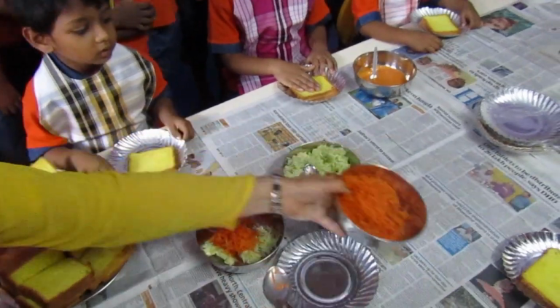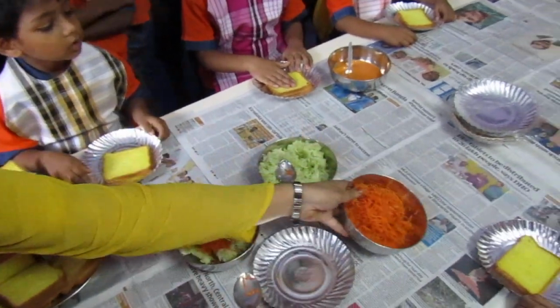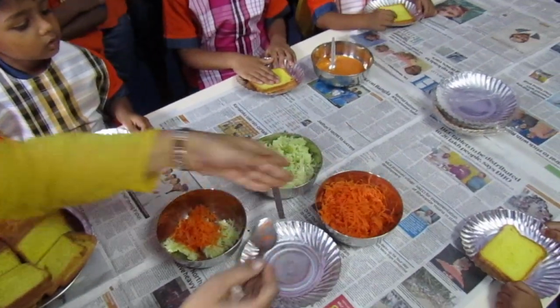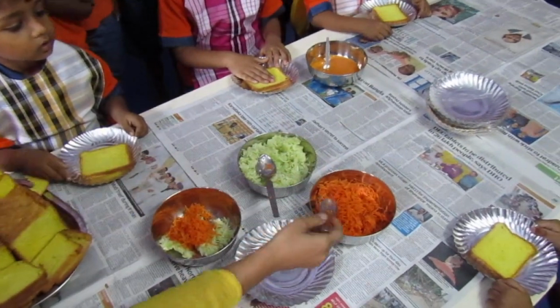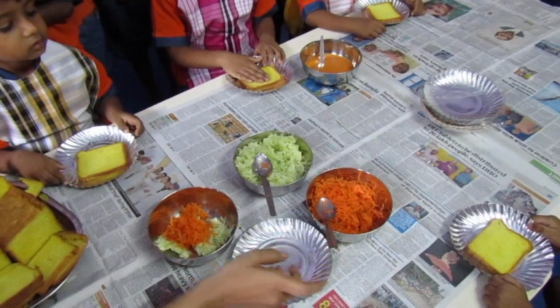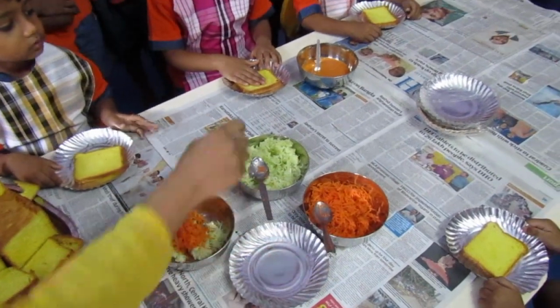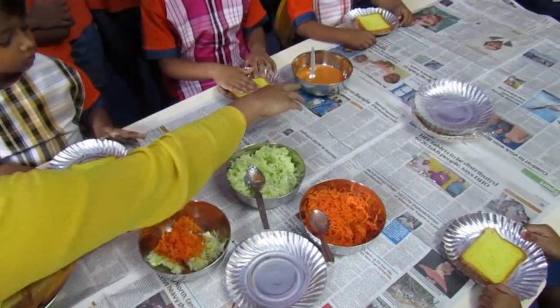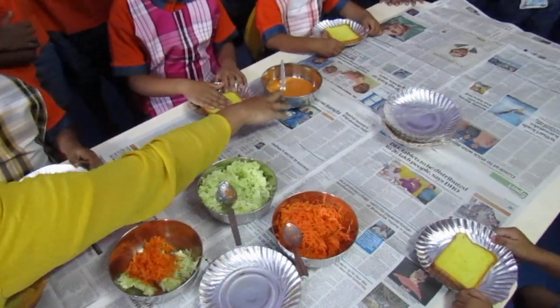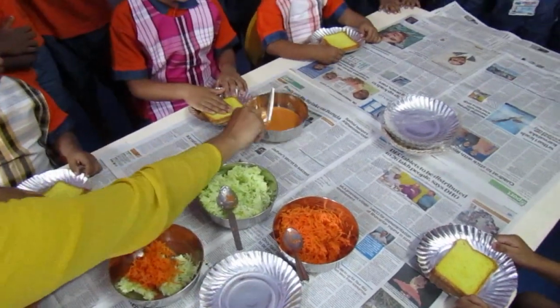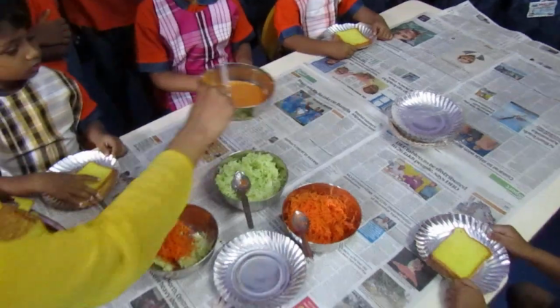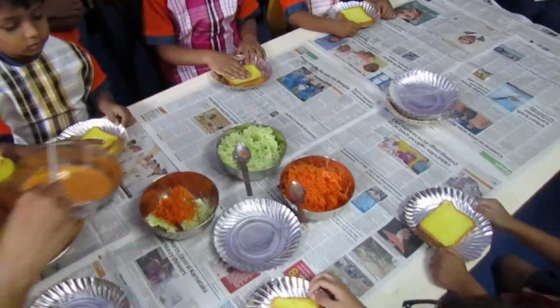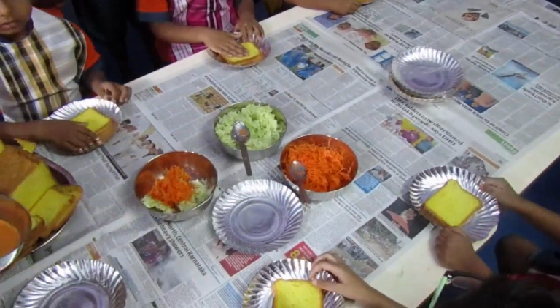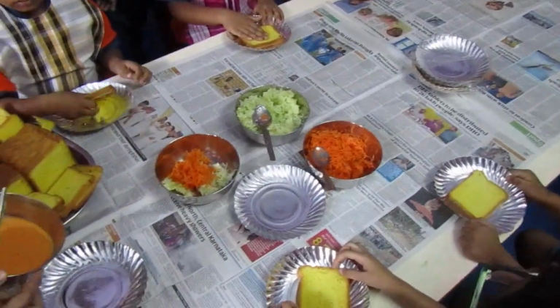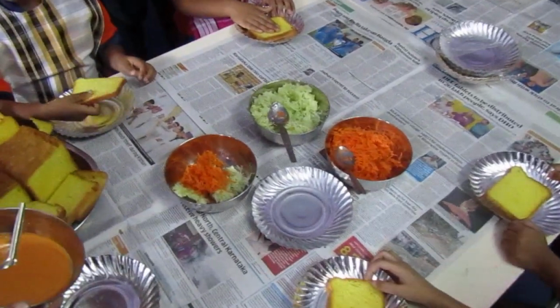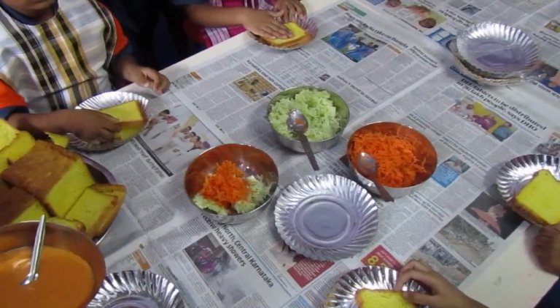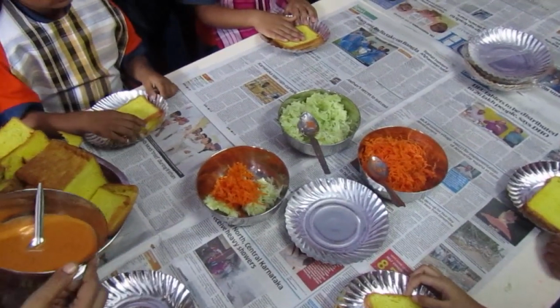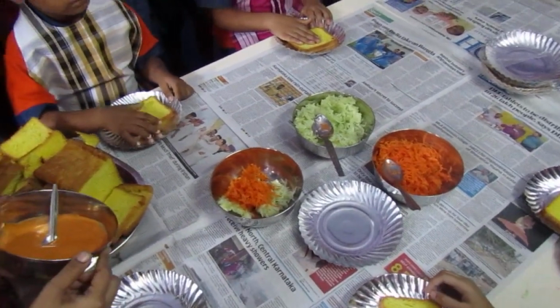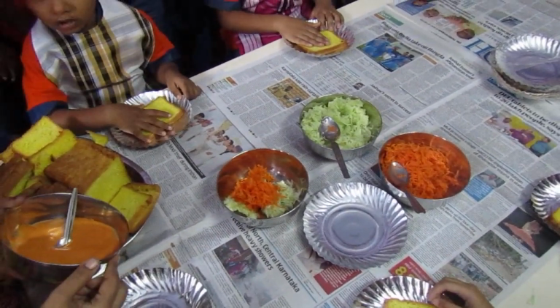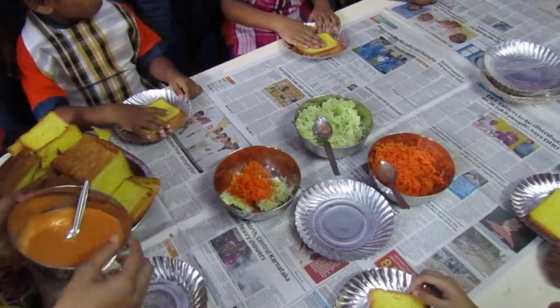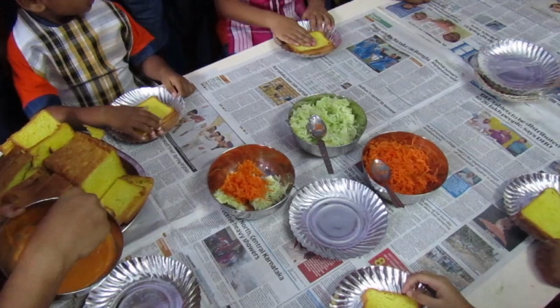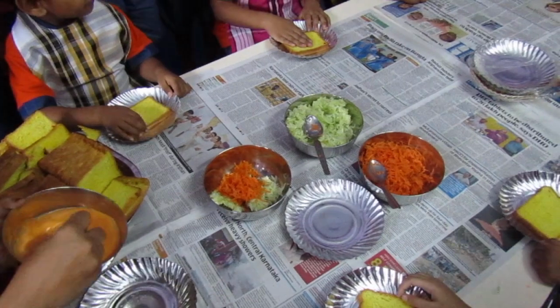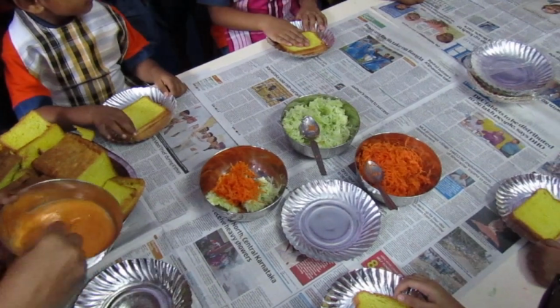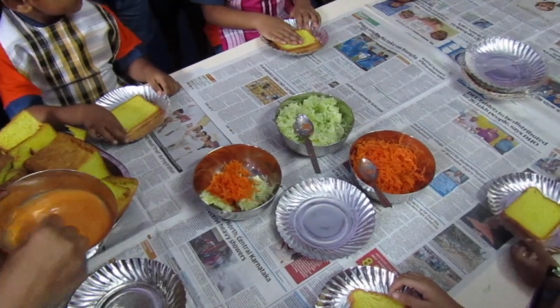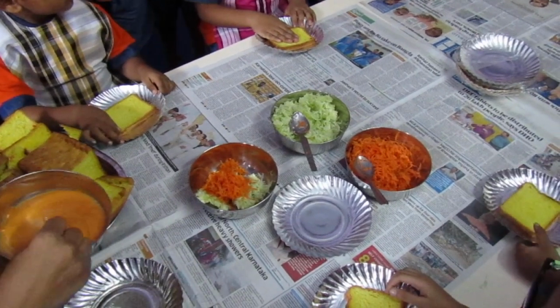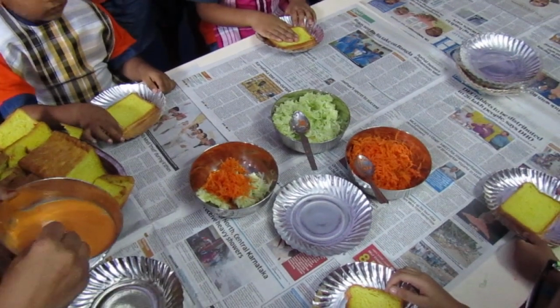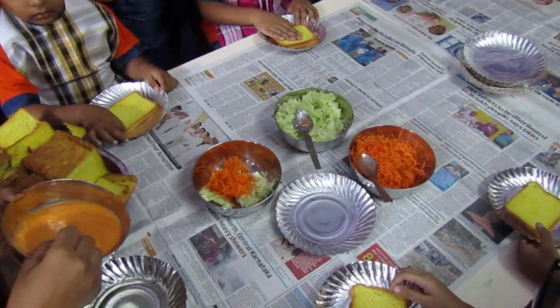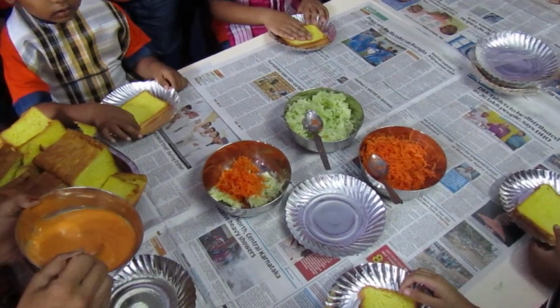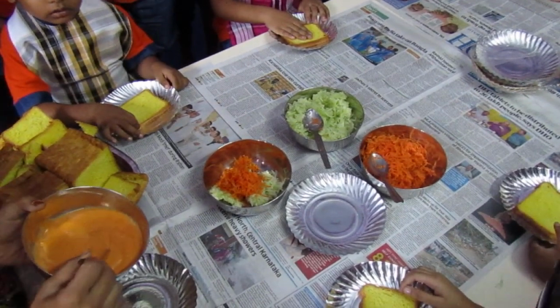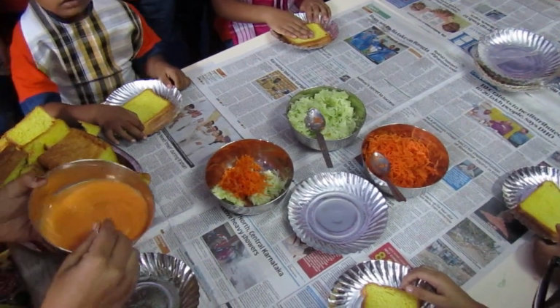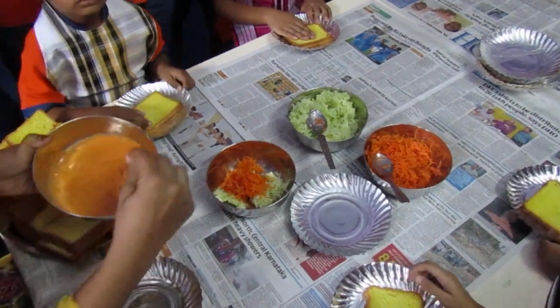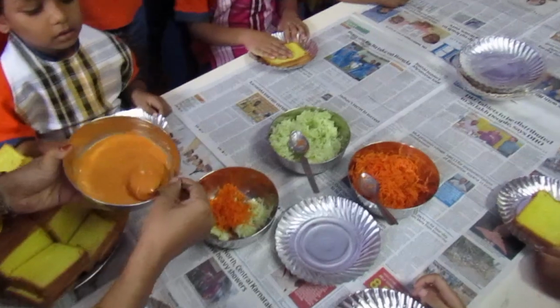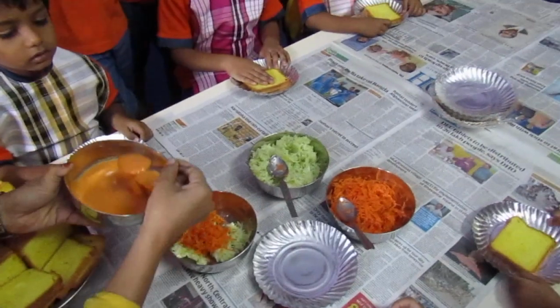Now, after that, we will mix the mayonnaise. What is this? Mayonnaise. And little bit tomato ketchup in that. Tomato ketchup.